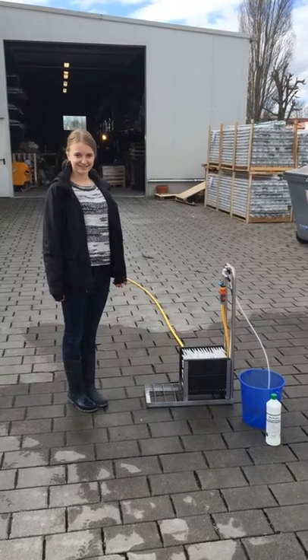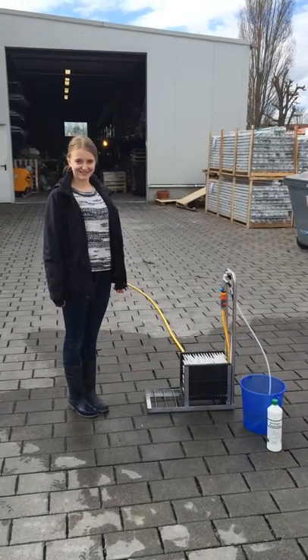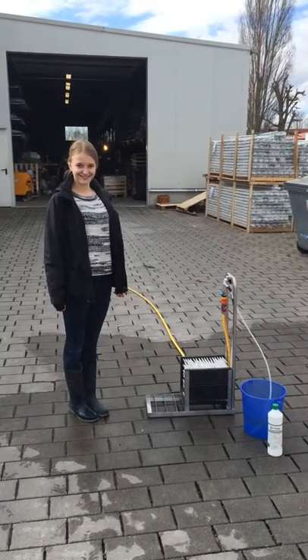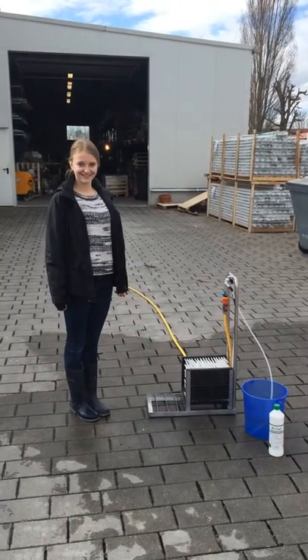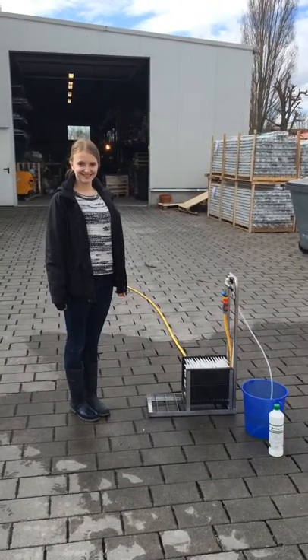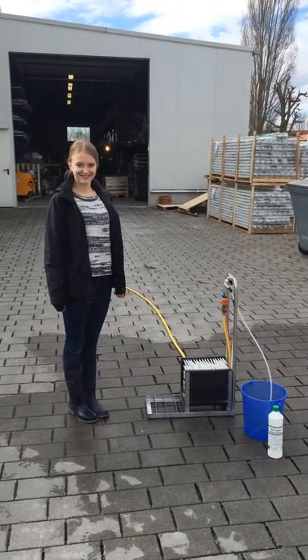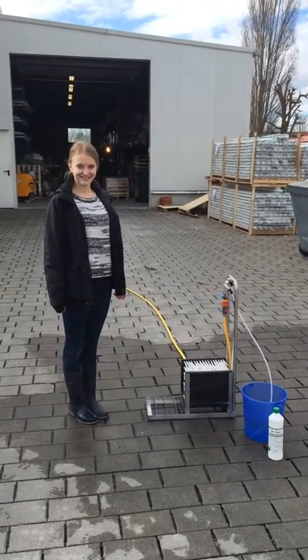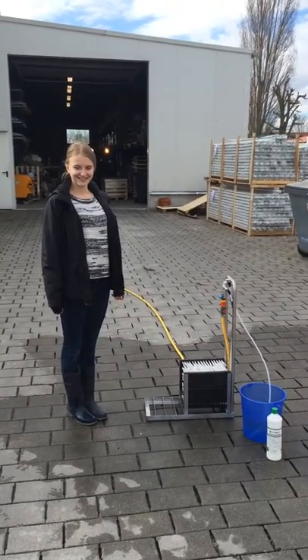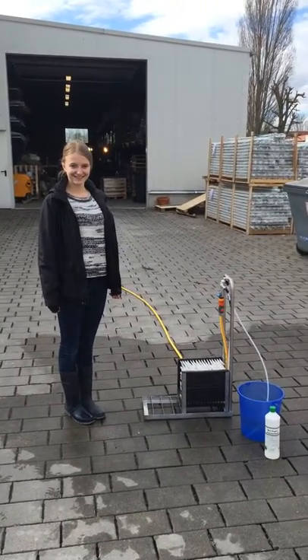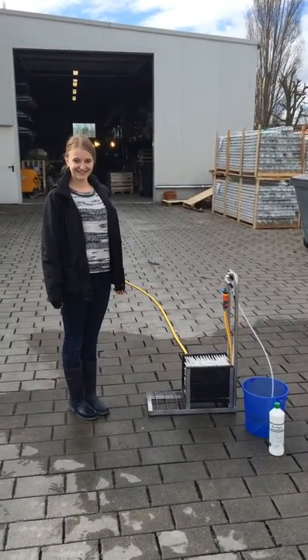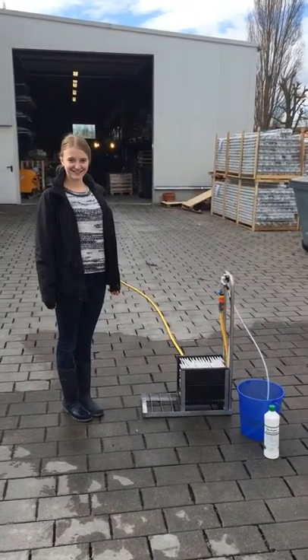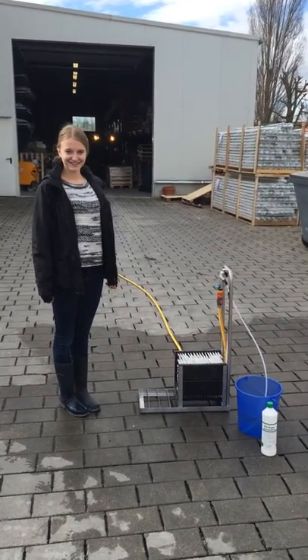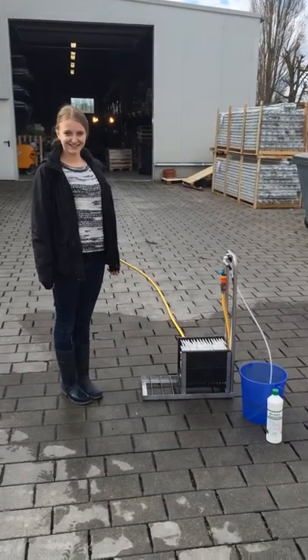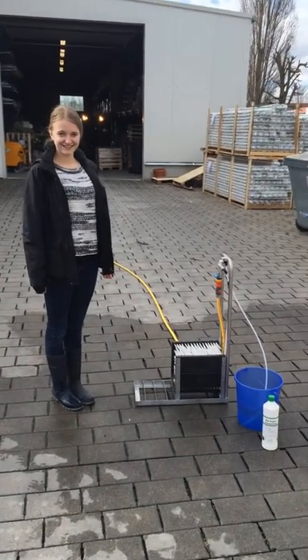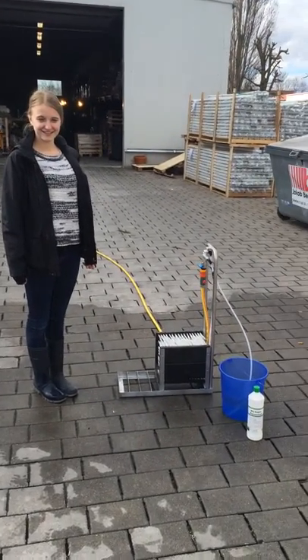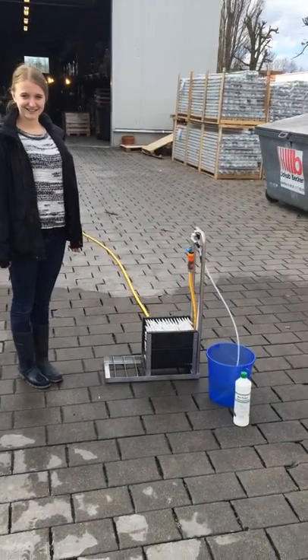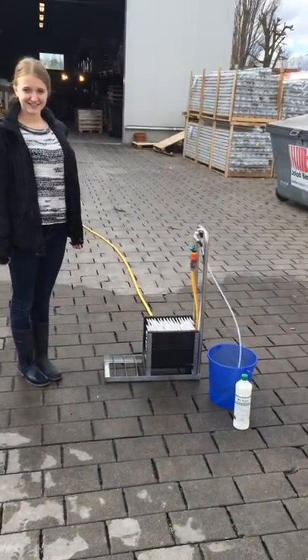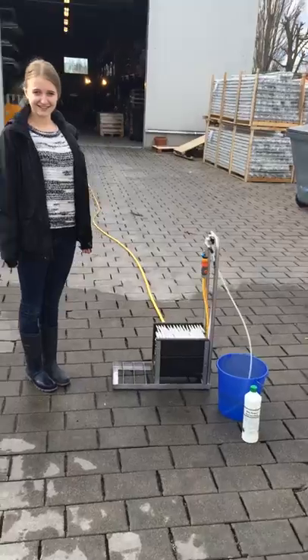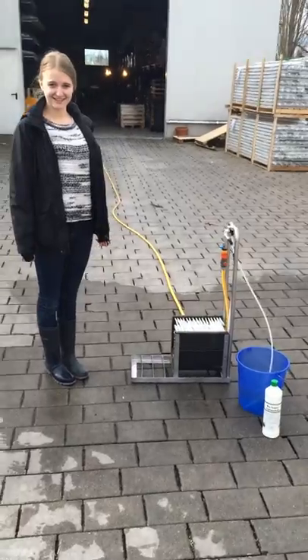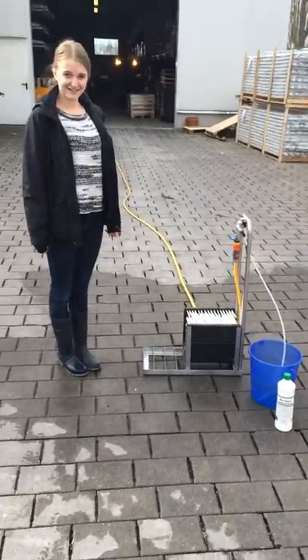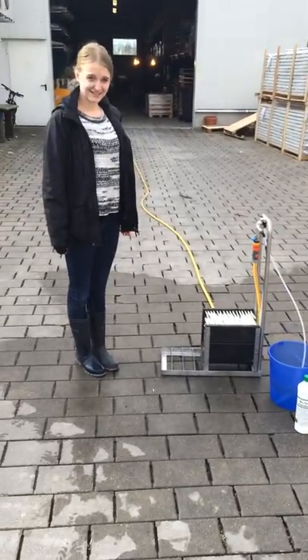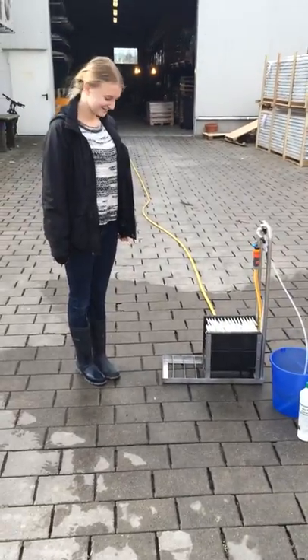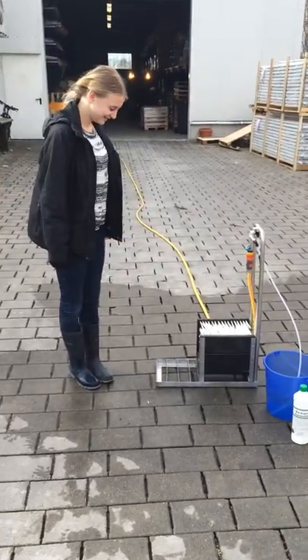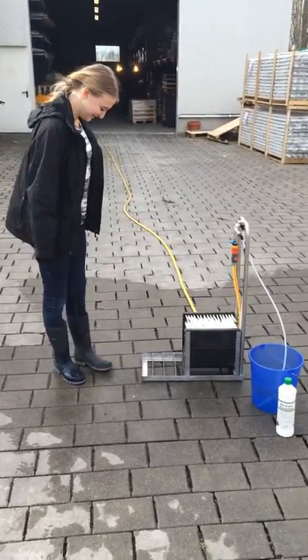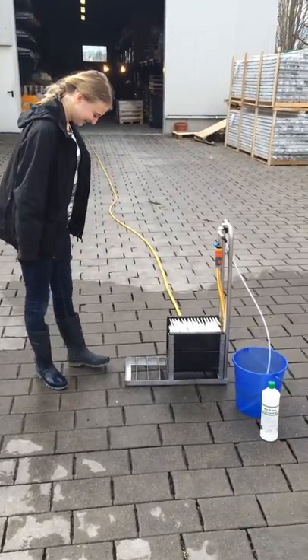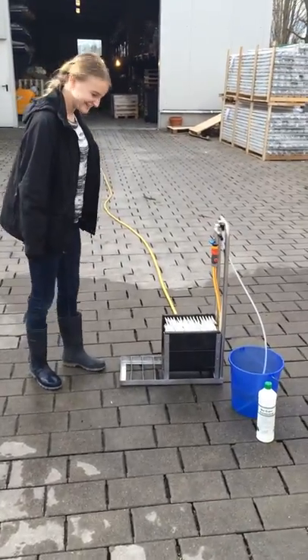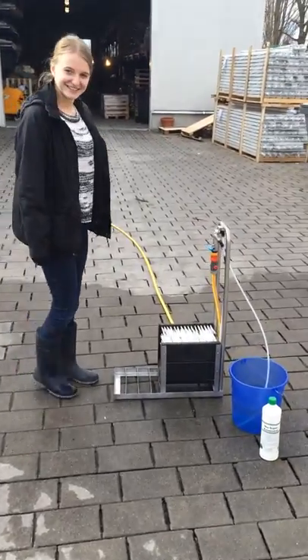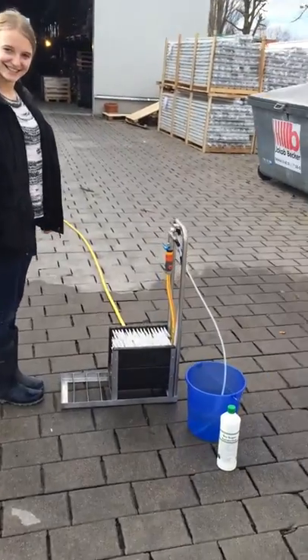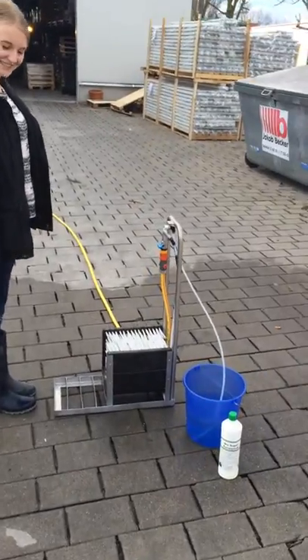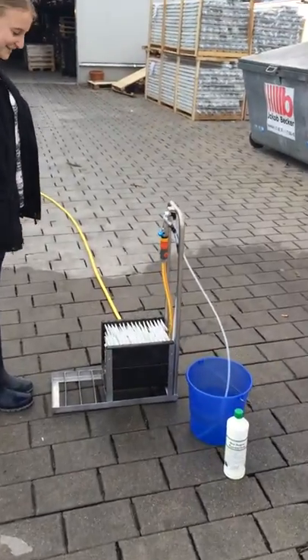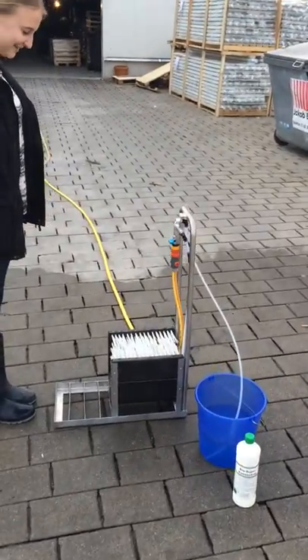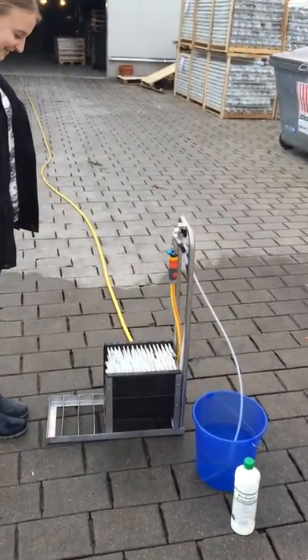Welcome to our boot cleaner presentation. Laura has some dirty boots which she wants to clean today.